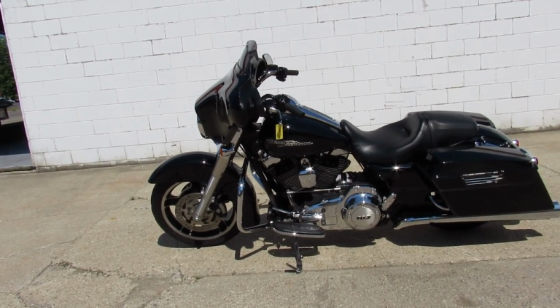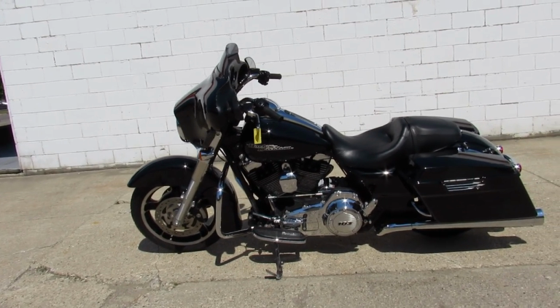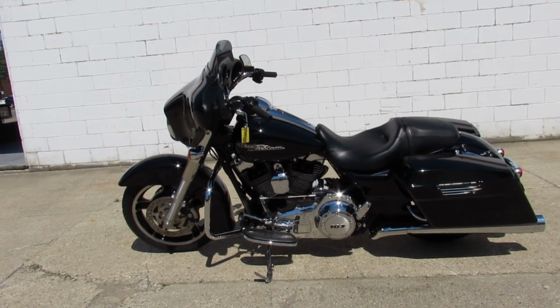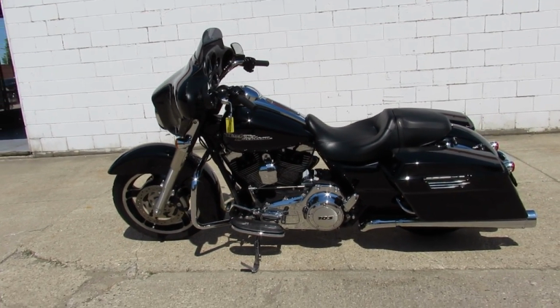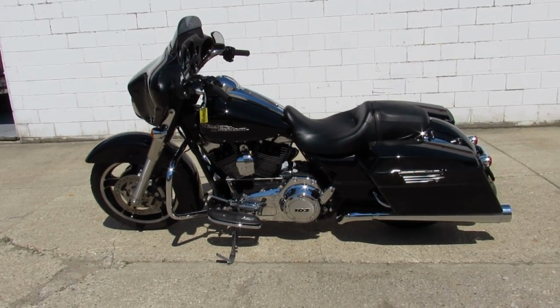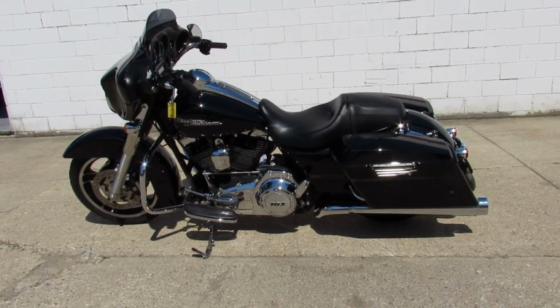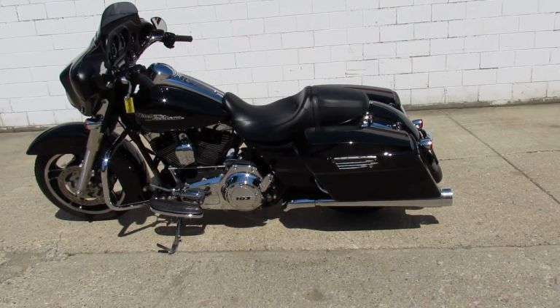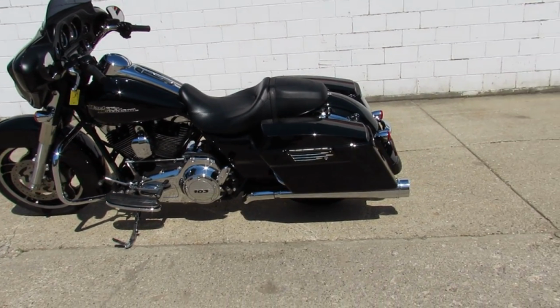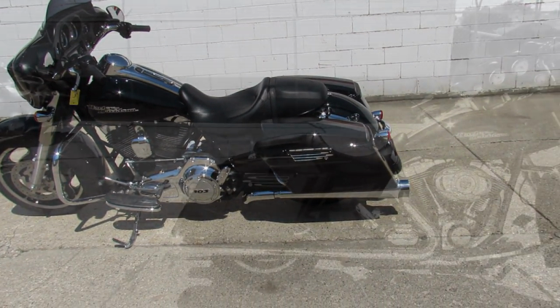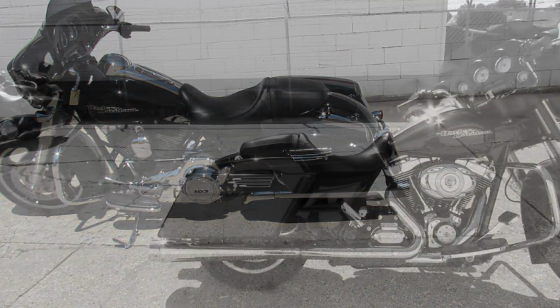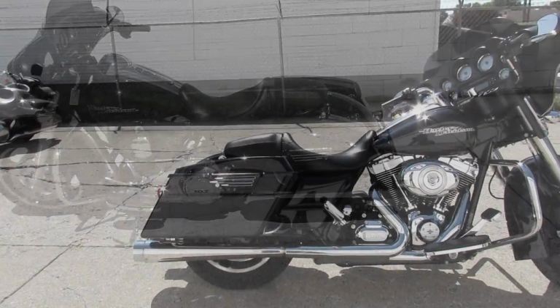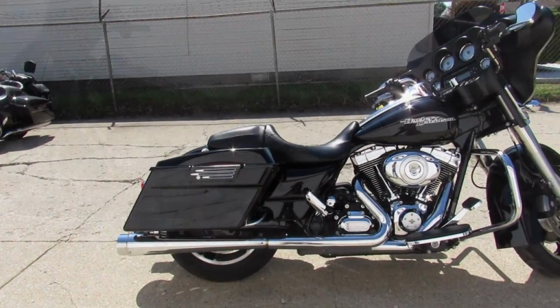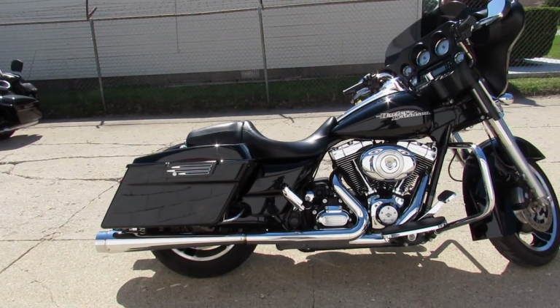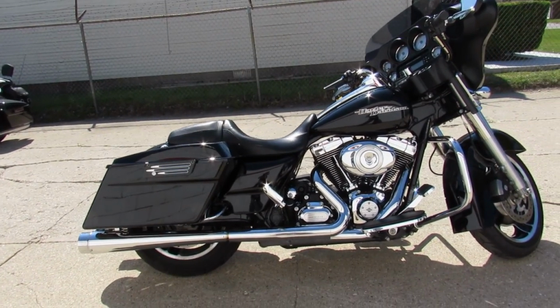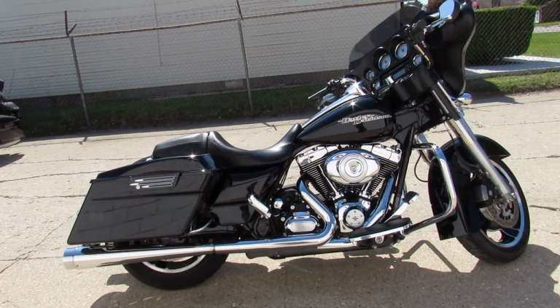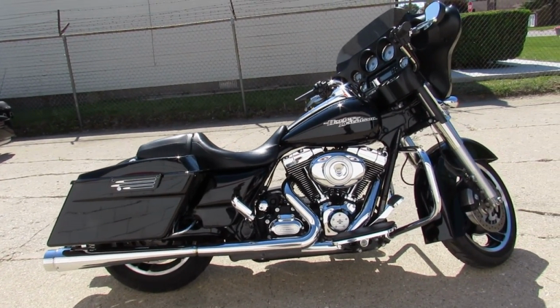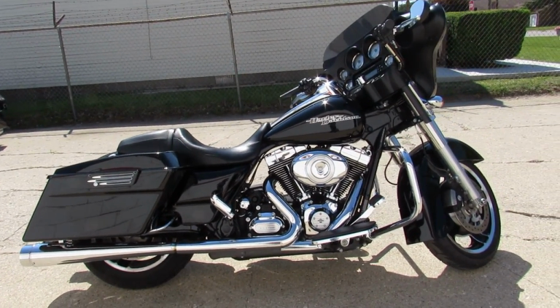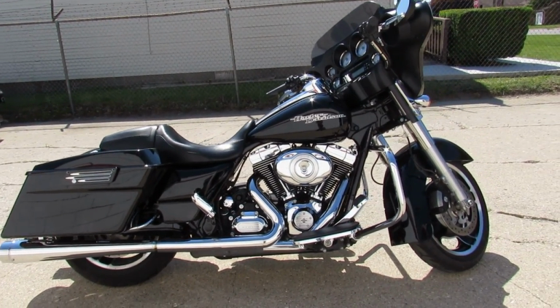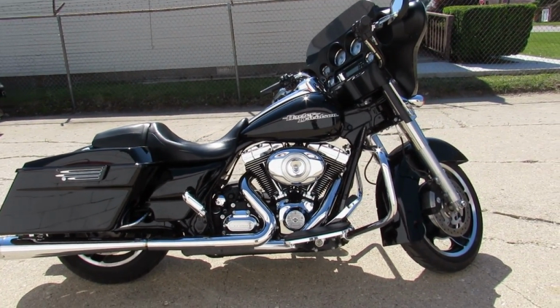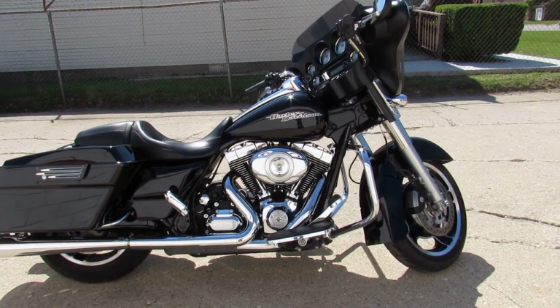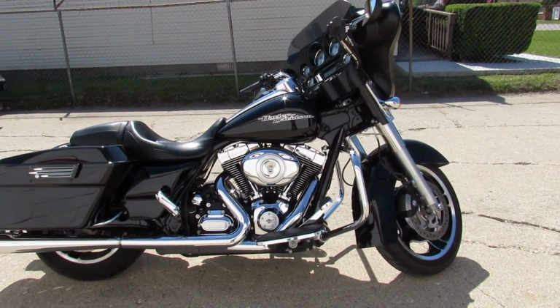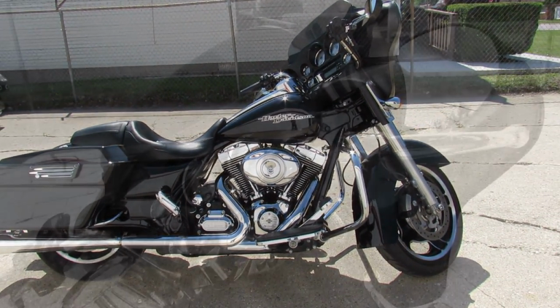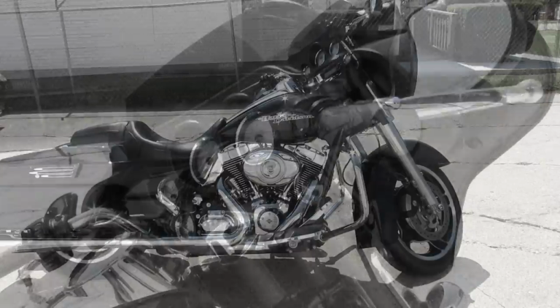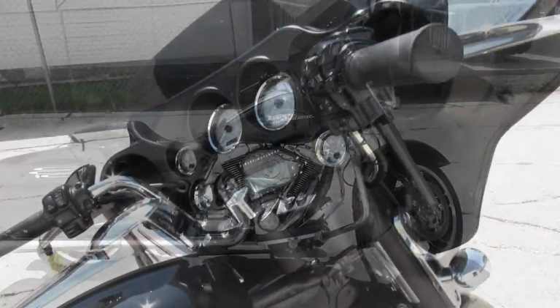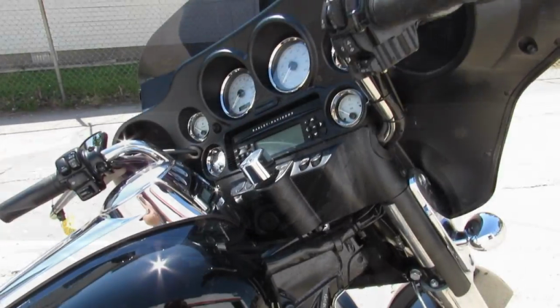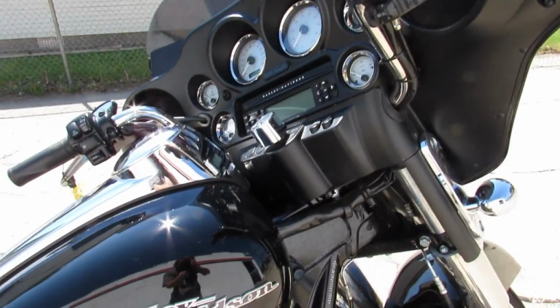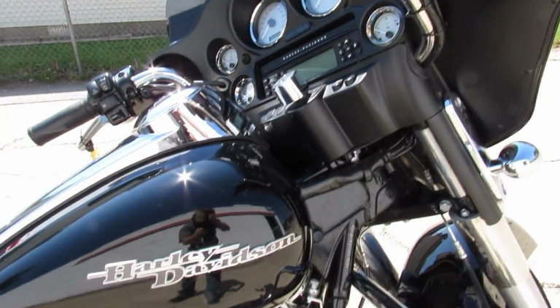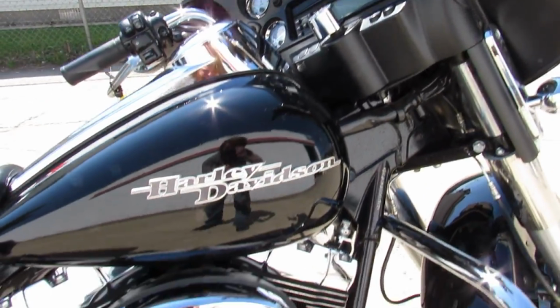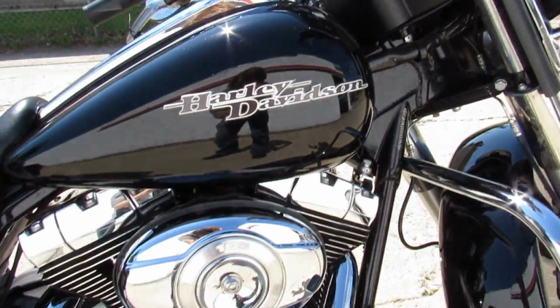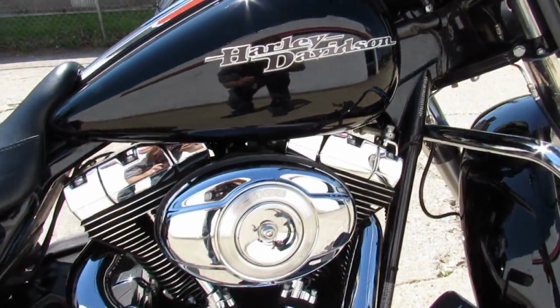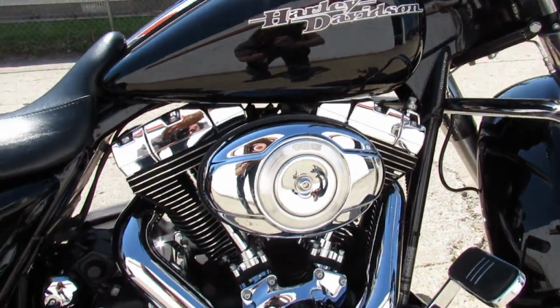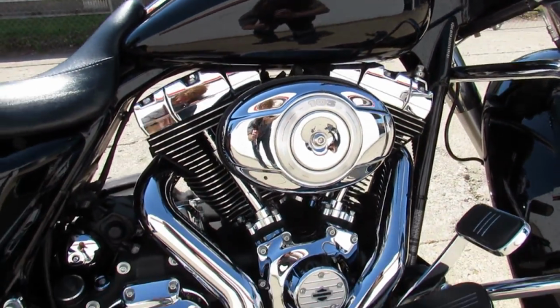Hey guys, approvalpowersports.com here doing some videos on the used Harley Davidsons. Just got a street glide in here — only has 8,589 miles. Super clean bike, one owner, low mileage street glide that needs nothing. It's all stock.